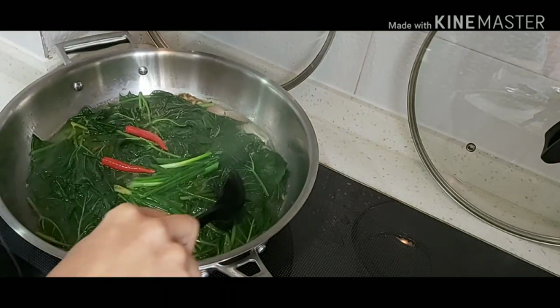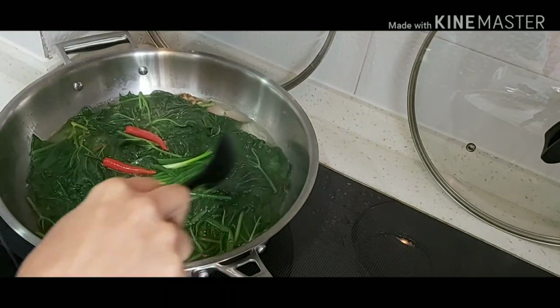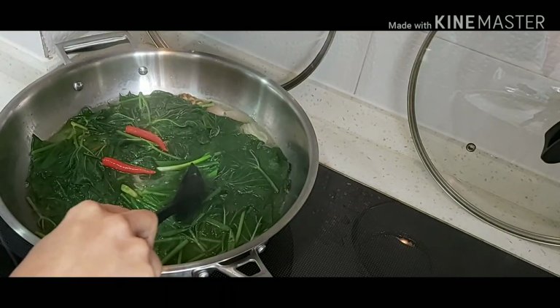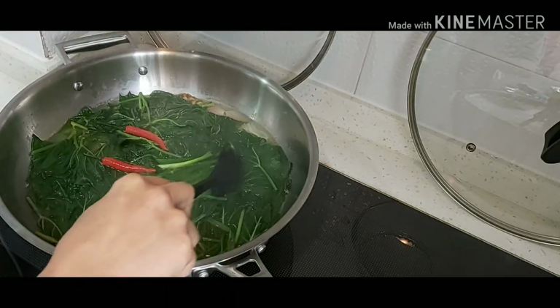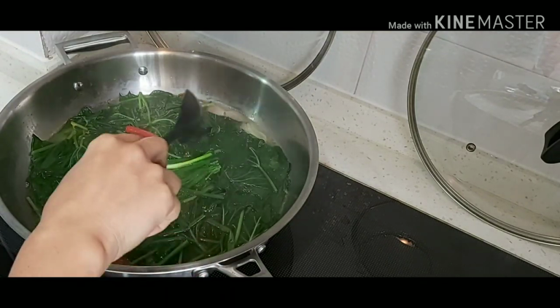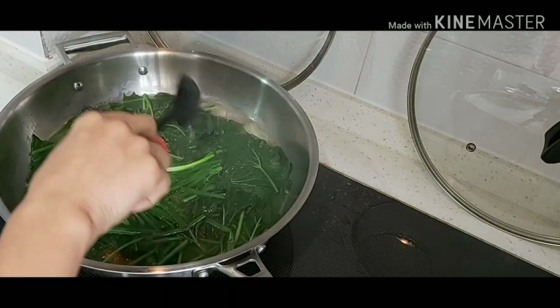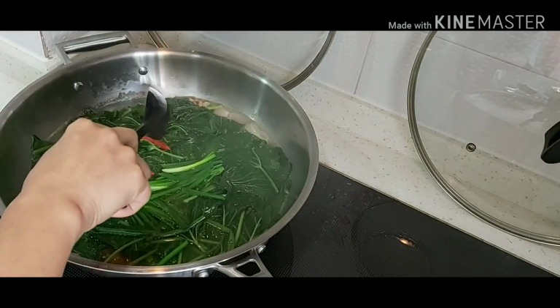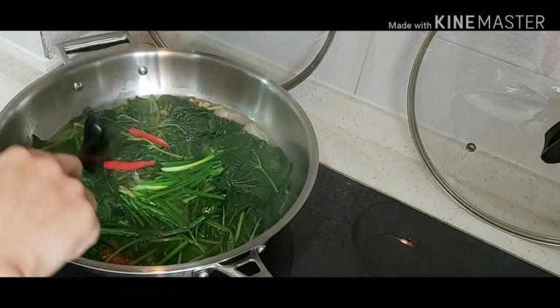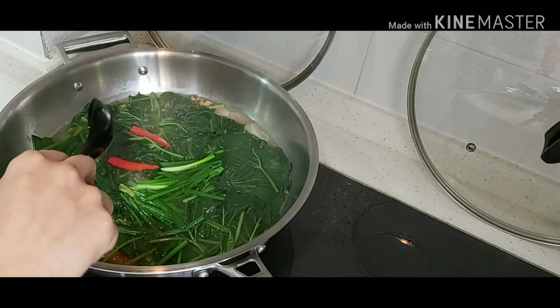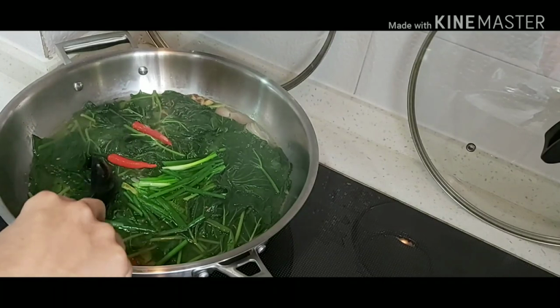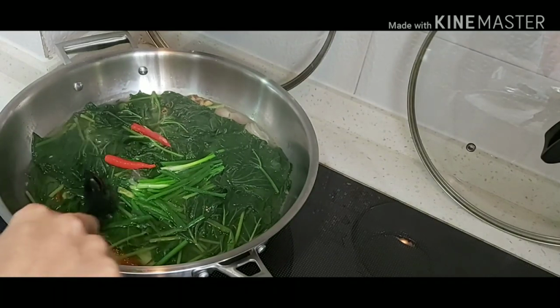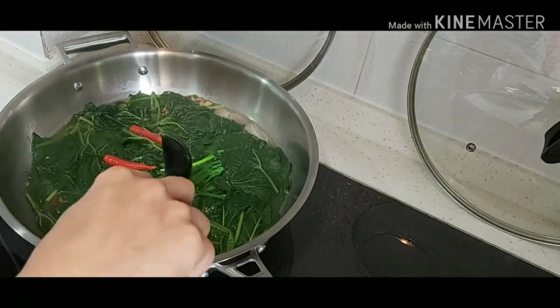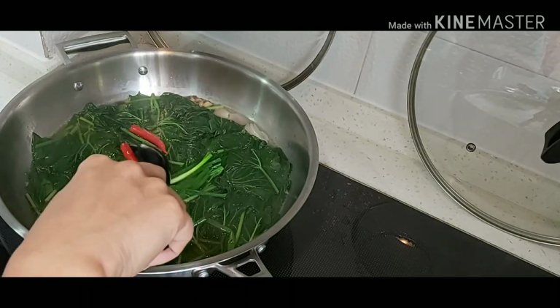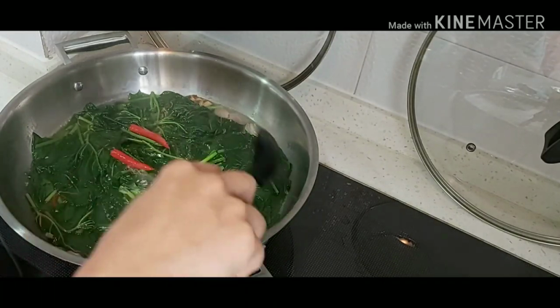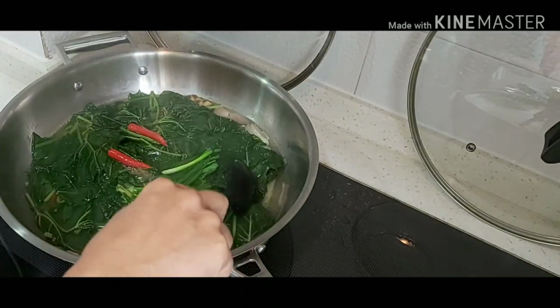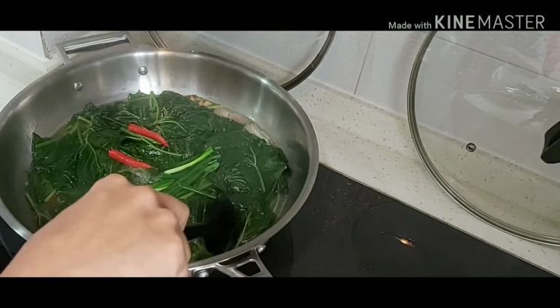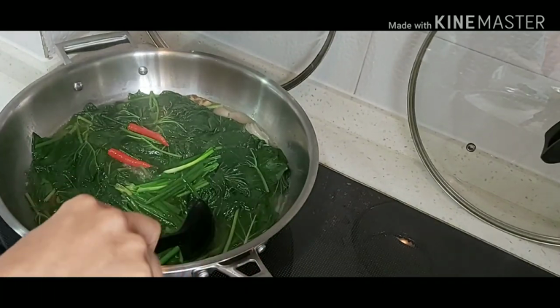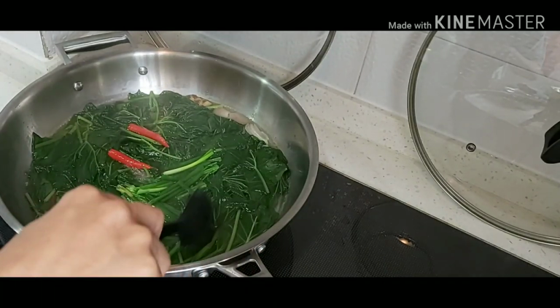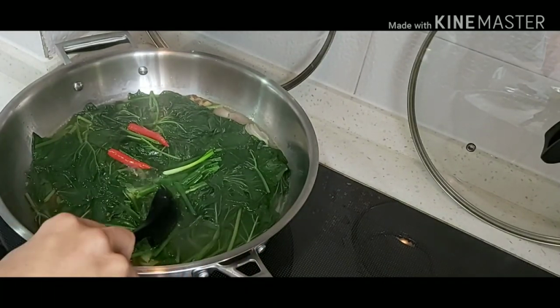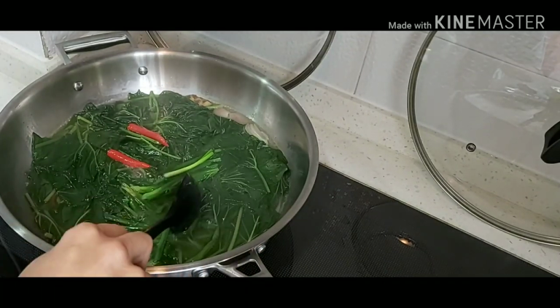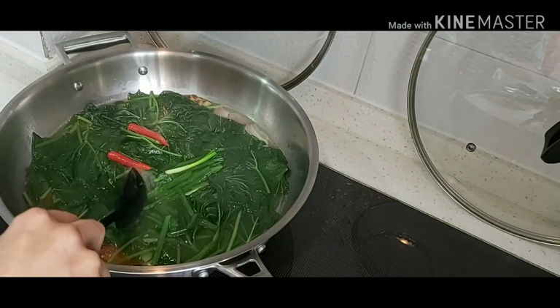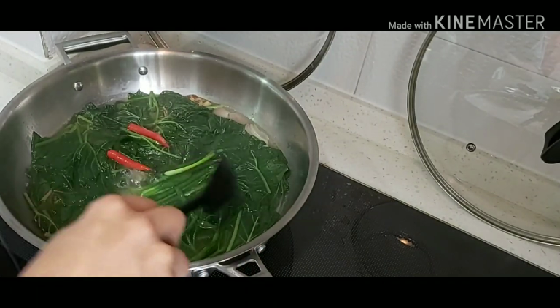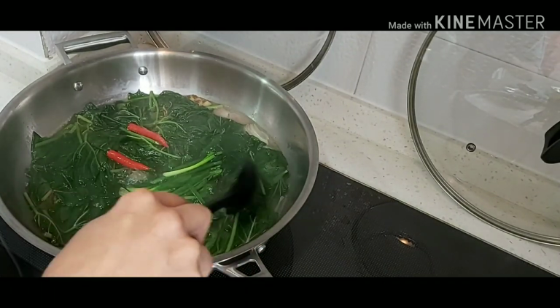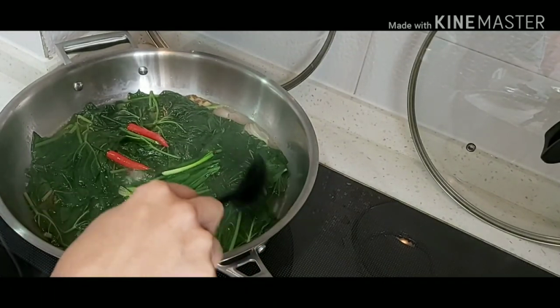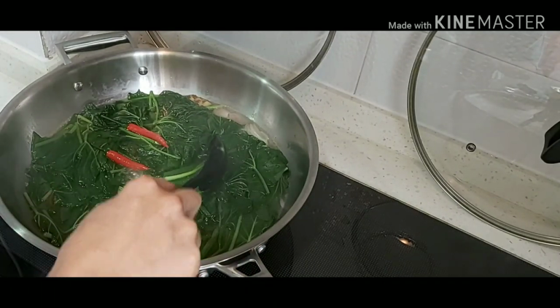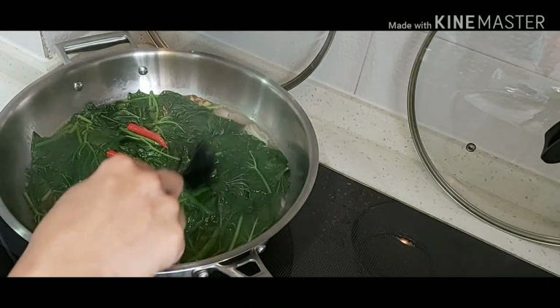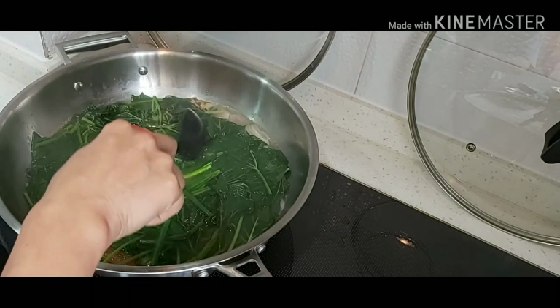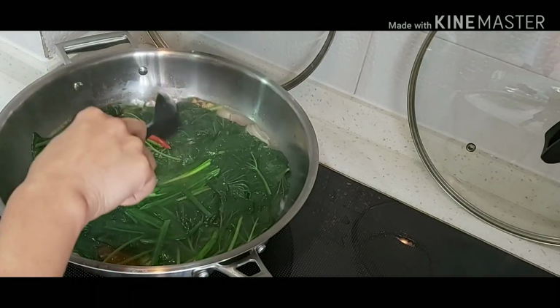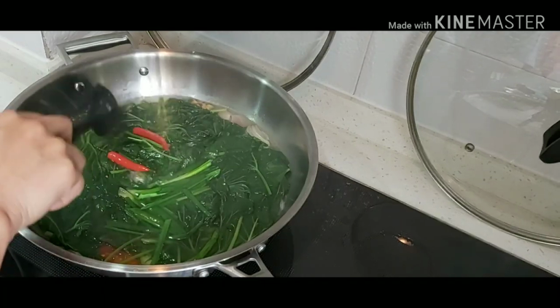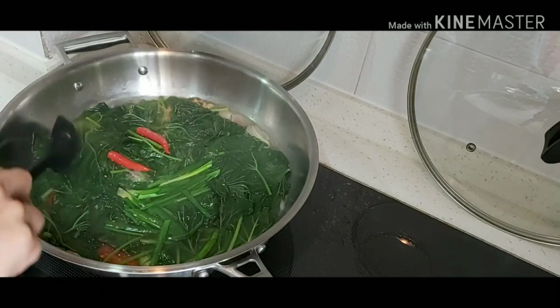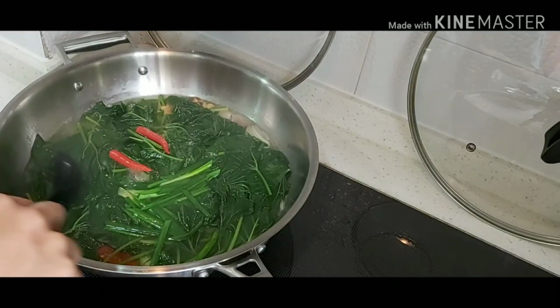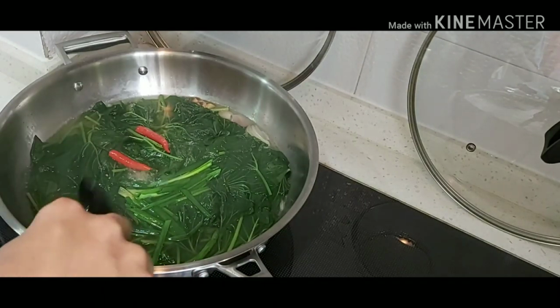It's already cooked and ready to be served. I hope you enjoyed everyone. Thank you so much for watching.